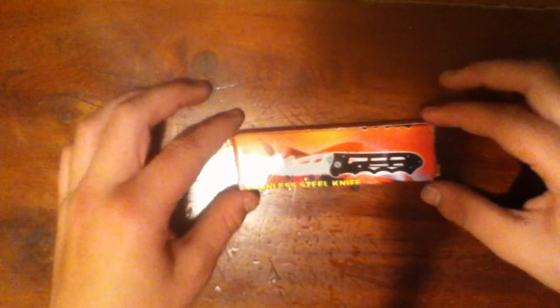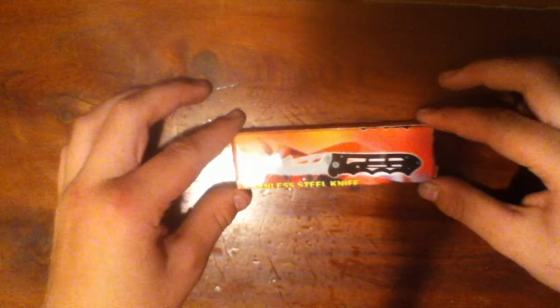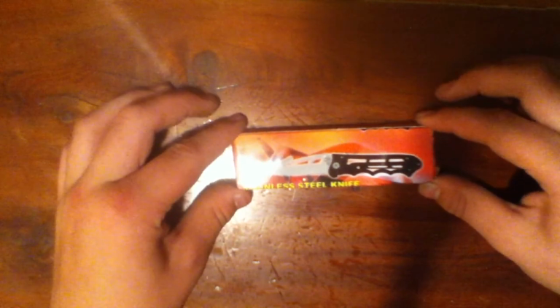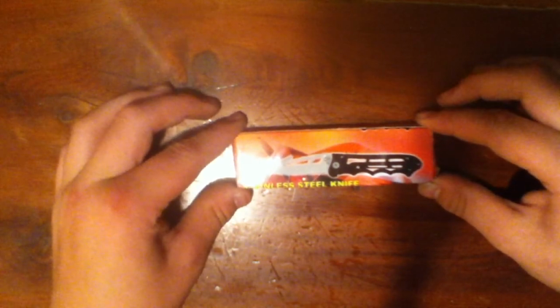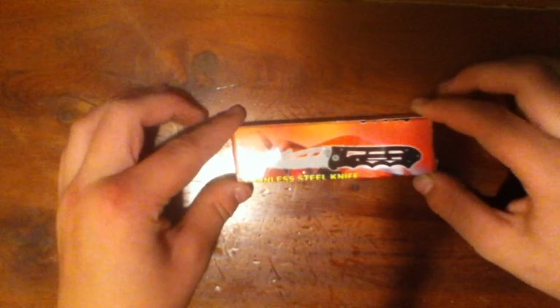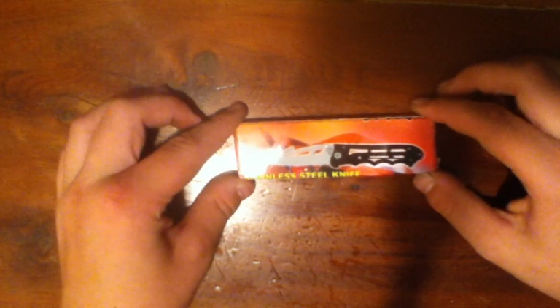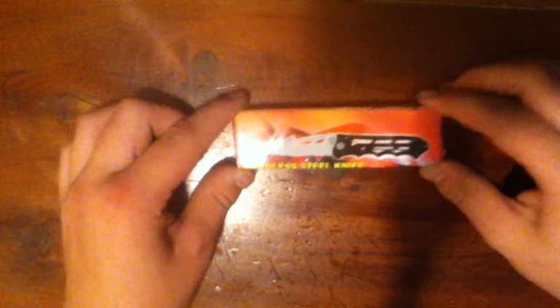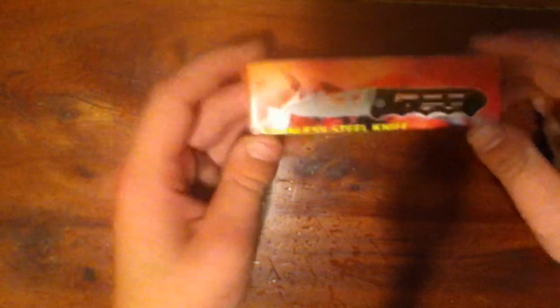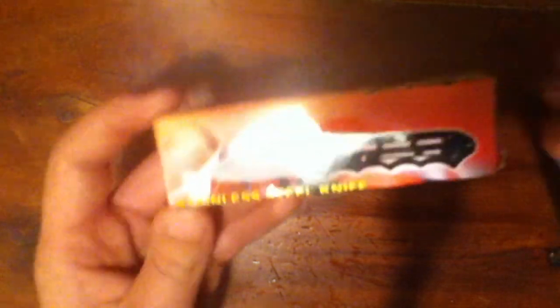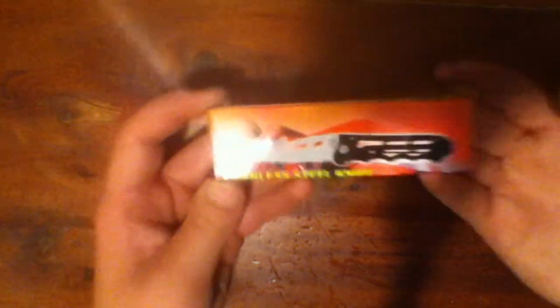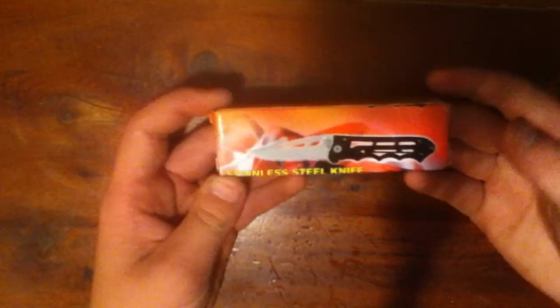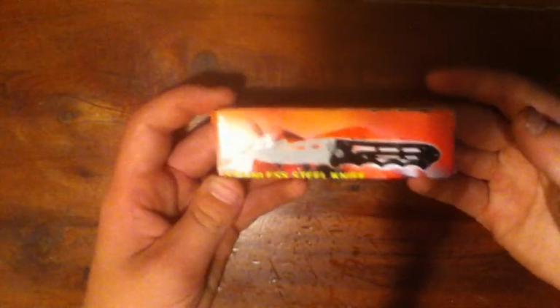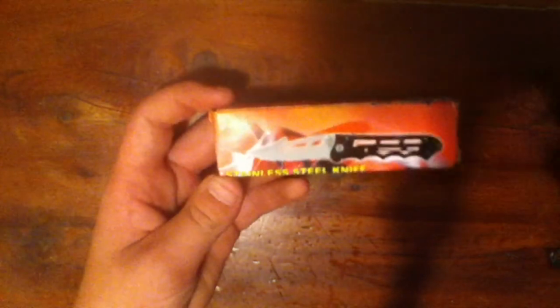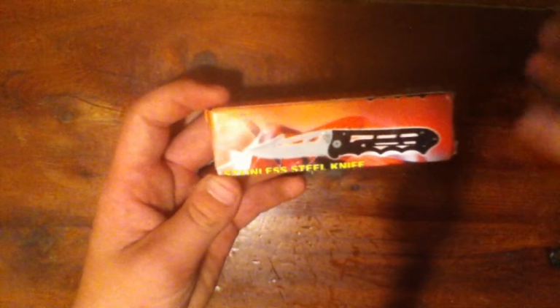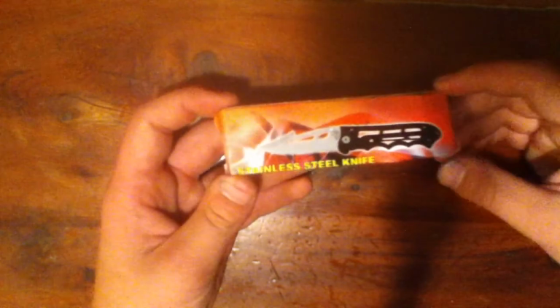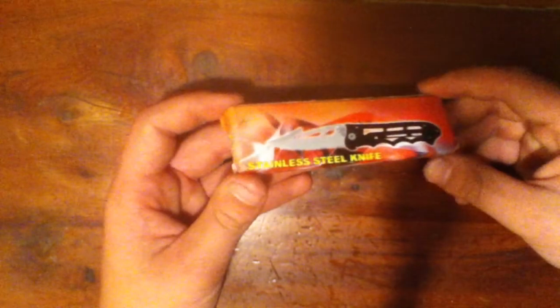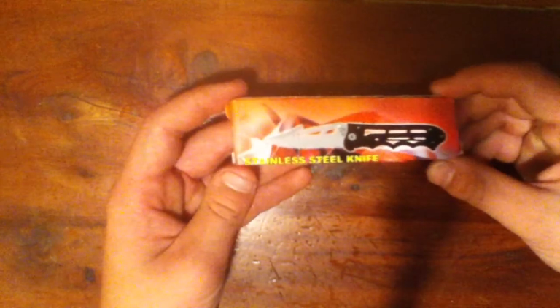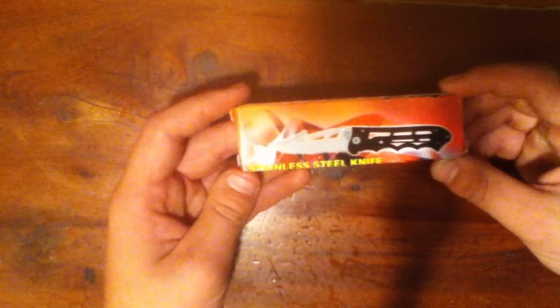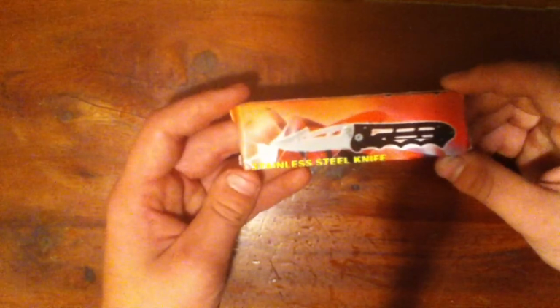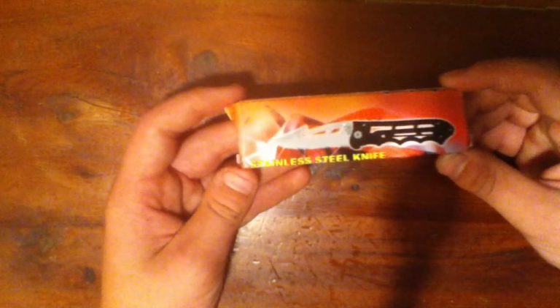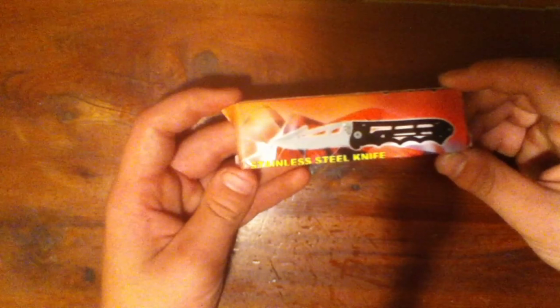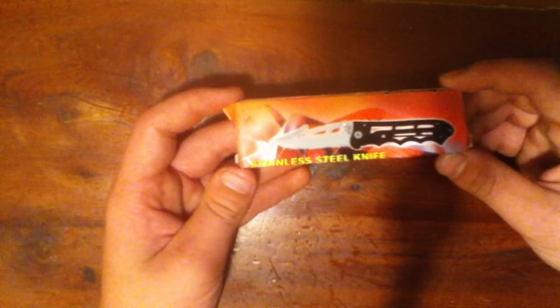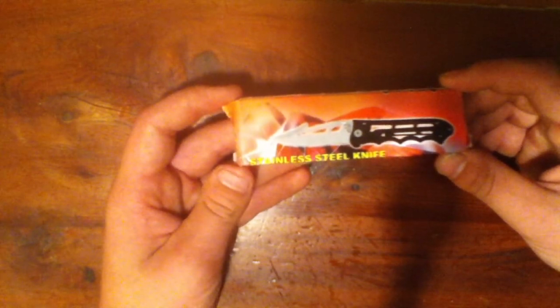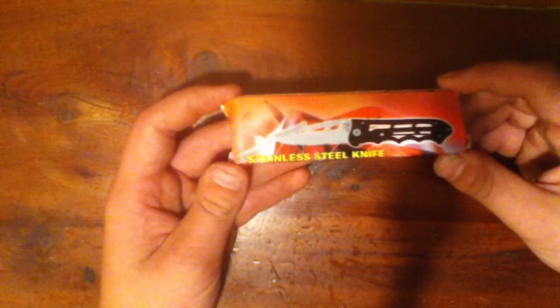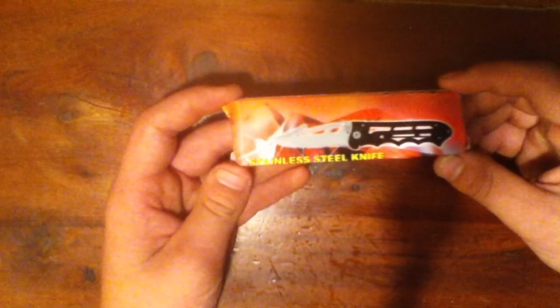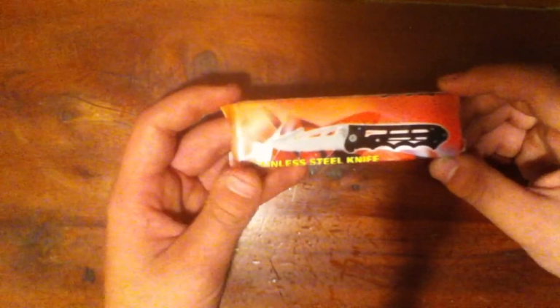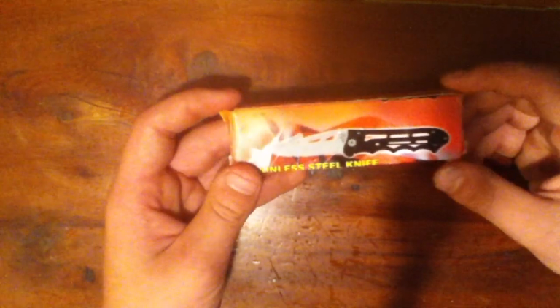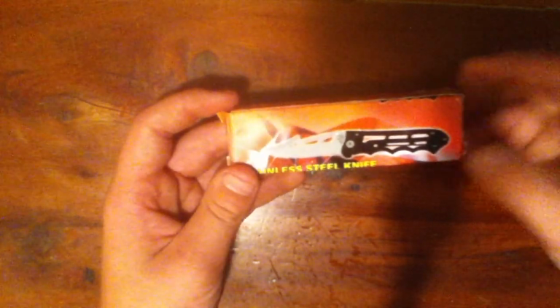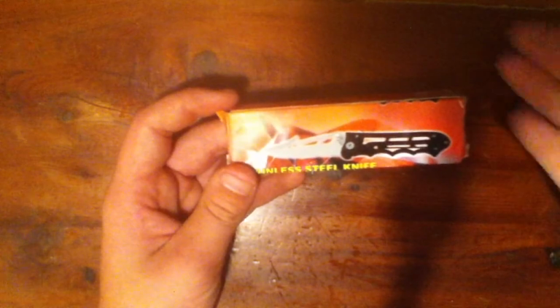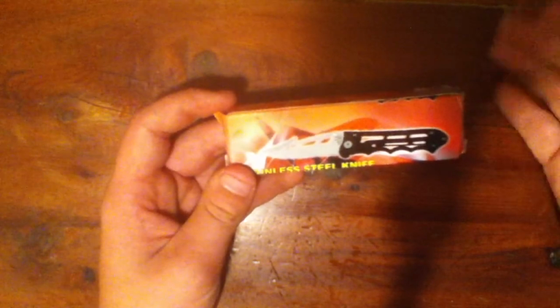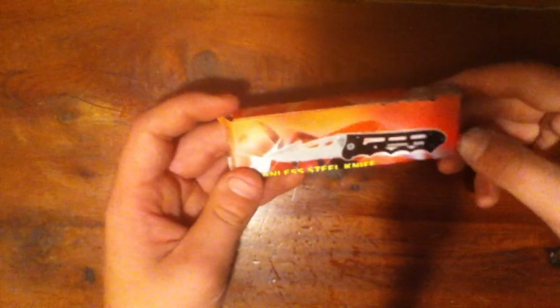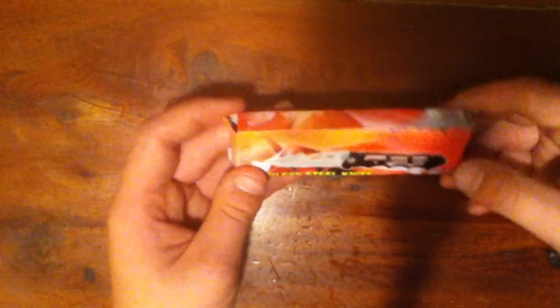Hello YouTube, this is a knife I got from DLXtreme, not eBay this time. Lots of knives on eBay go for a lot, and I like DLXtreme because it's just fixed price.